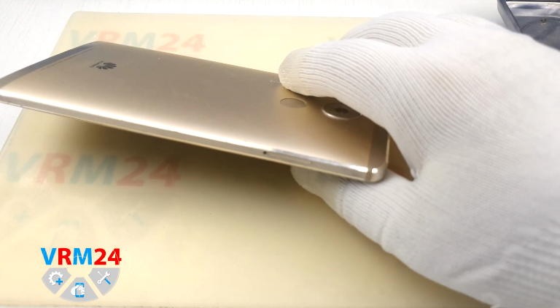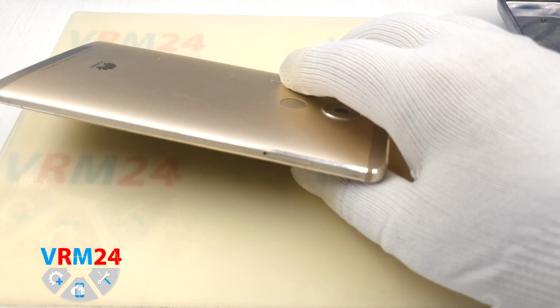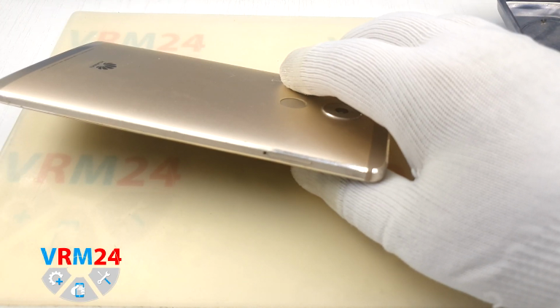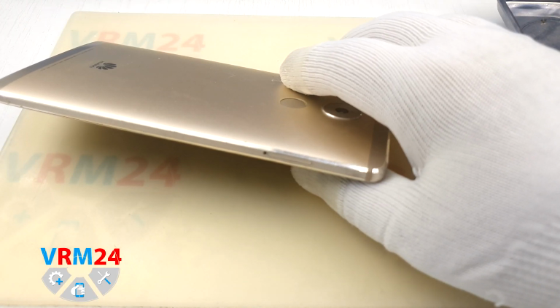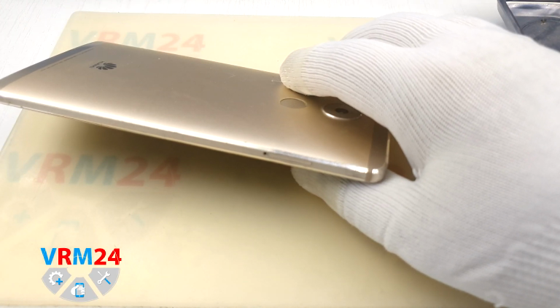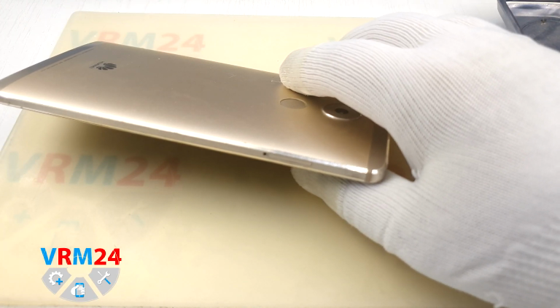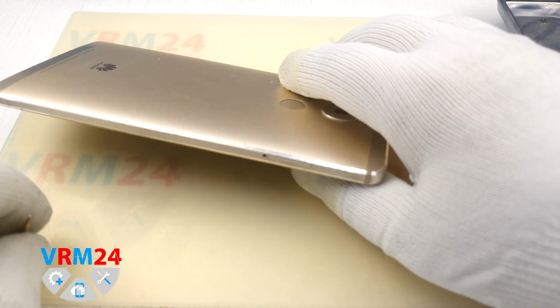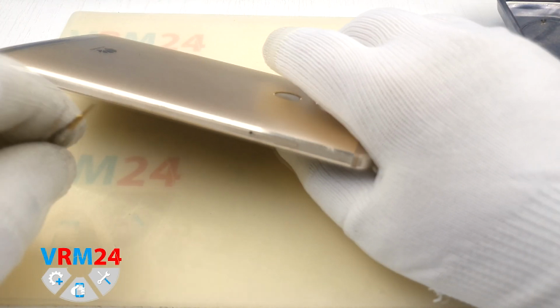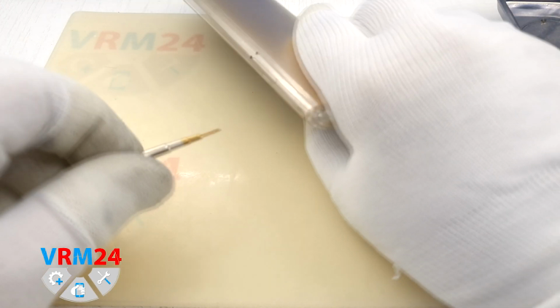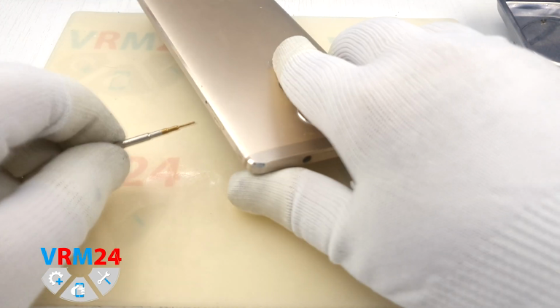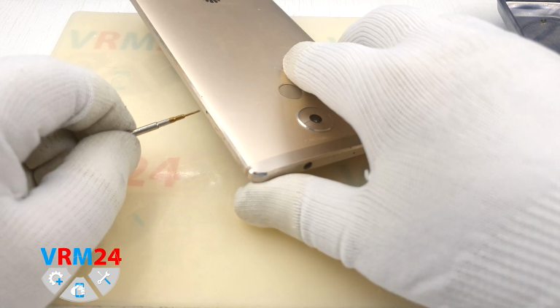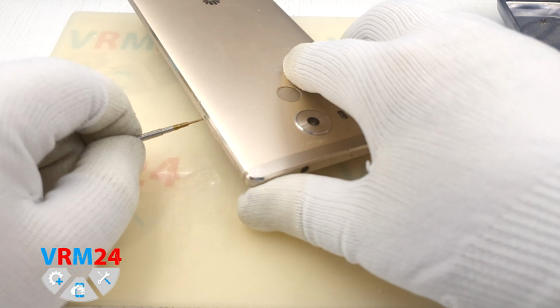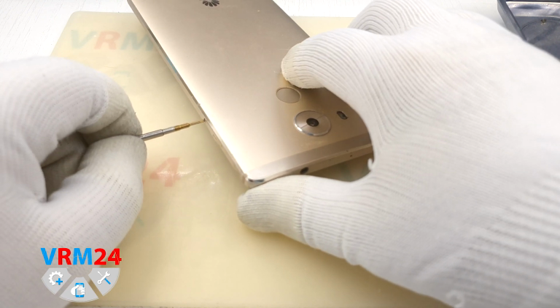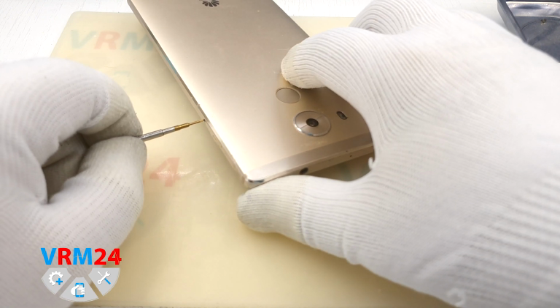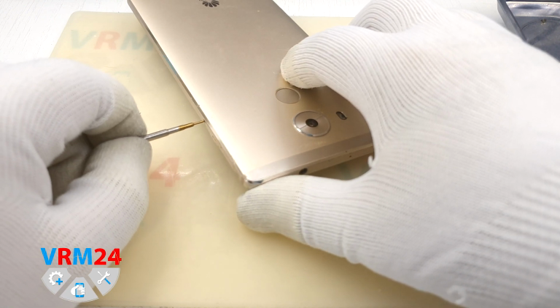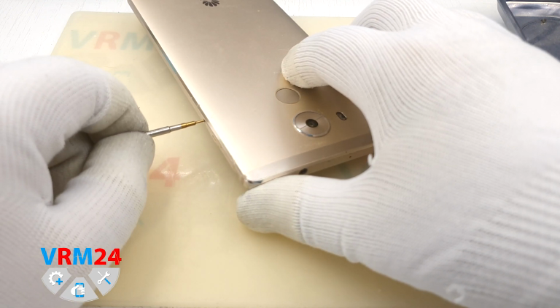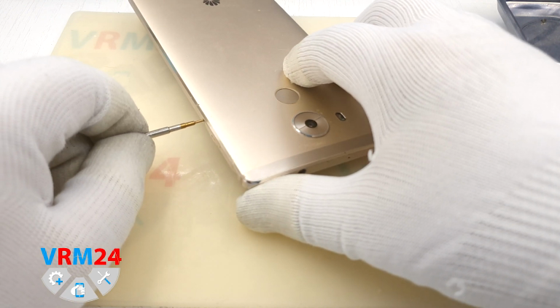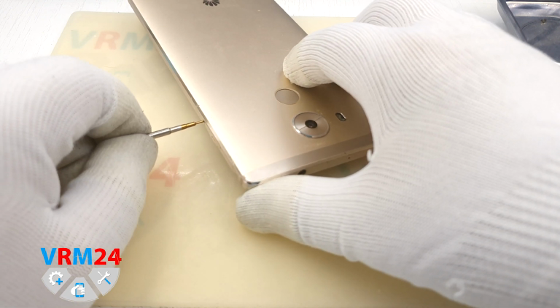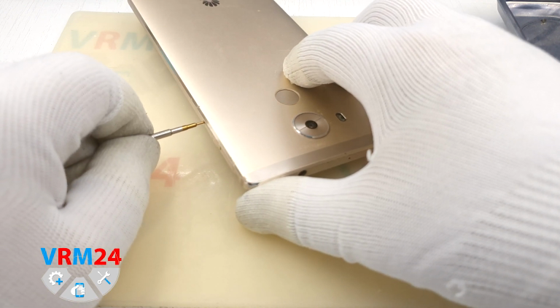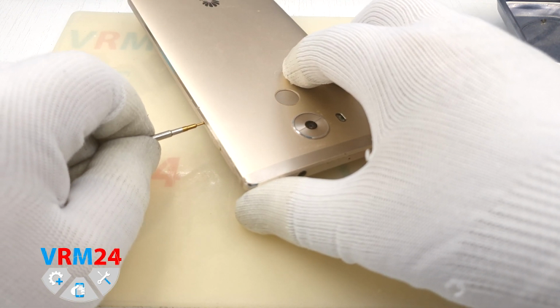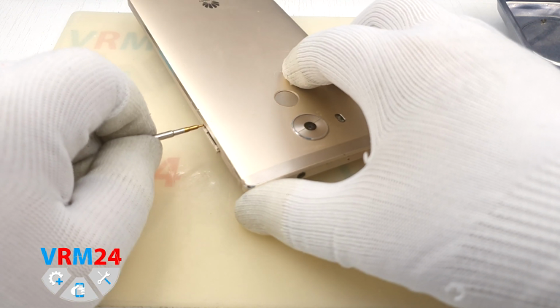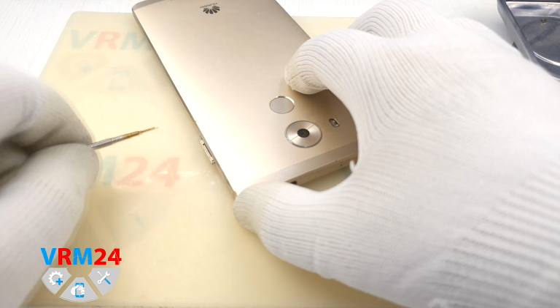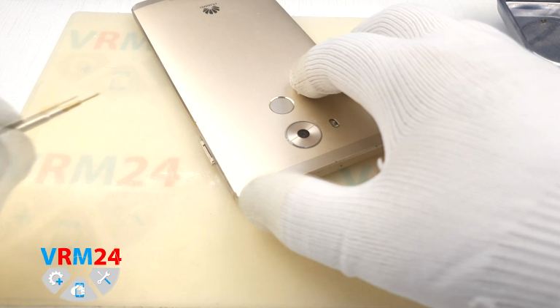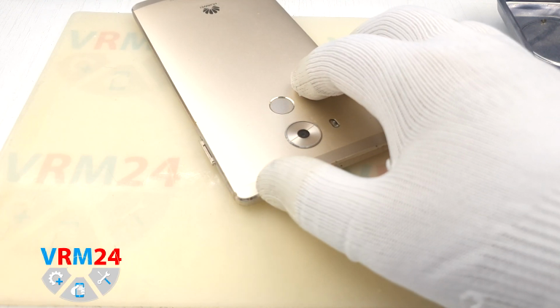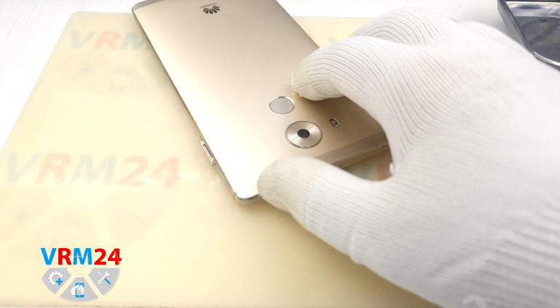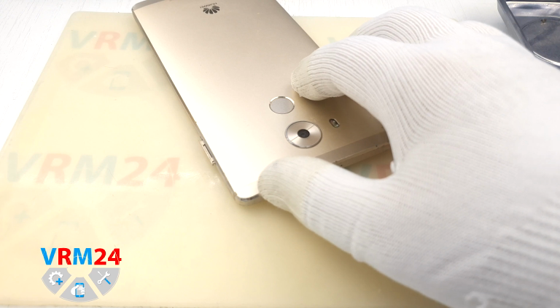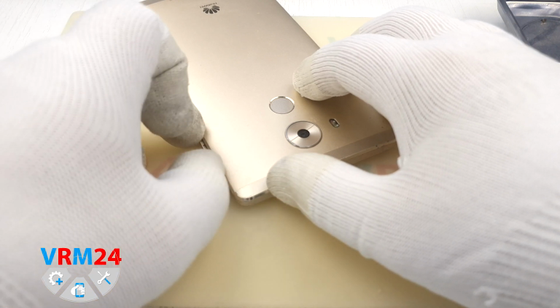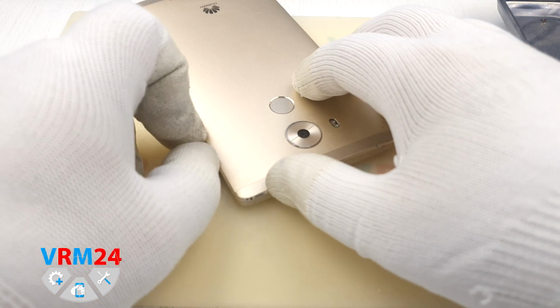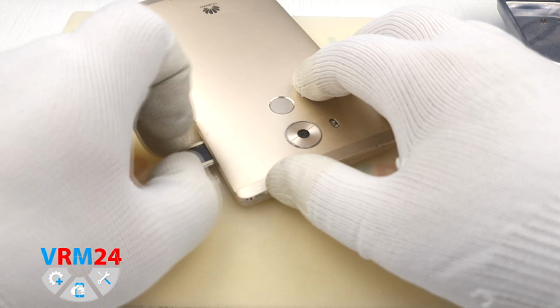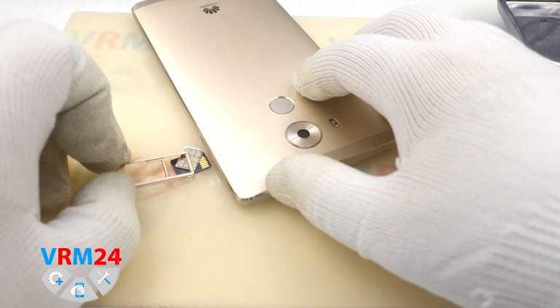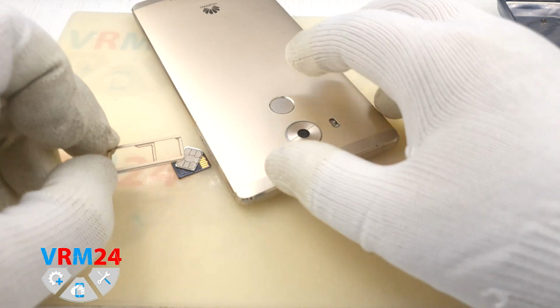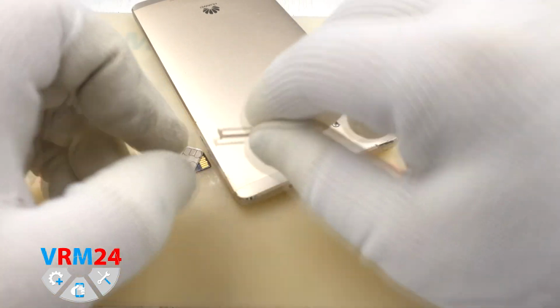Now we remove the SIM tray using the ejection tool. The SIM tray is, as usual, for SIM cards and memory cards.